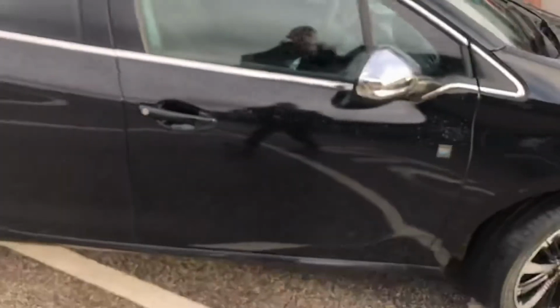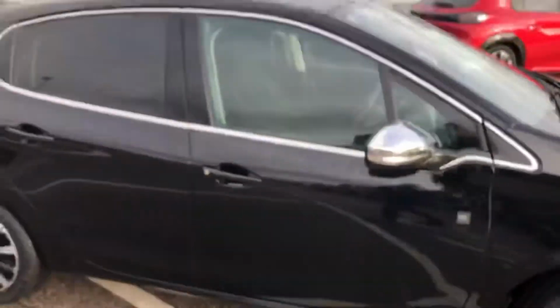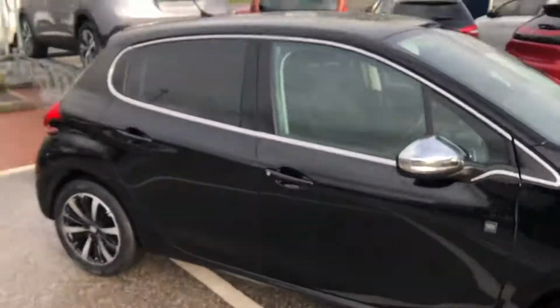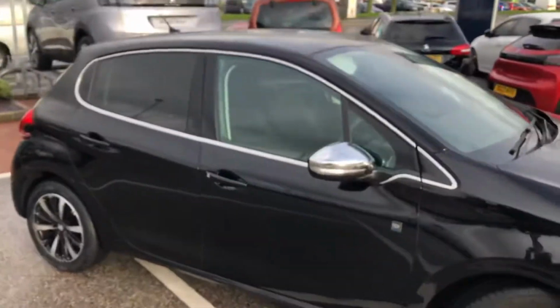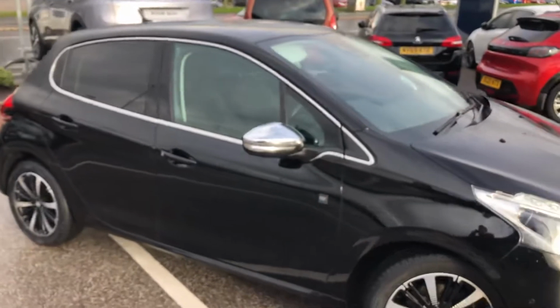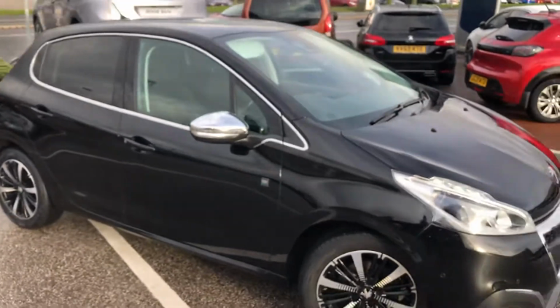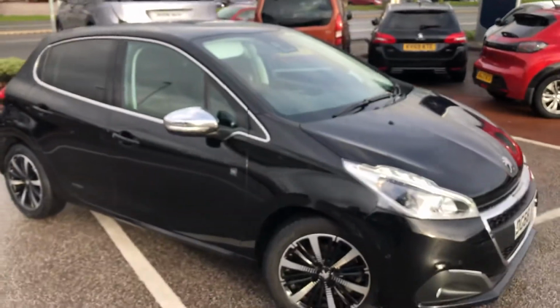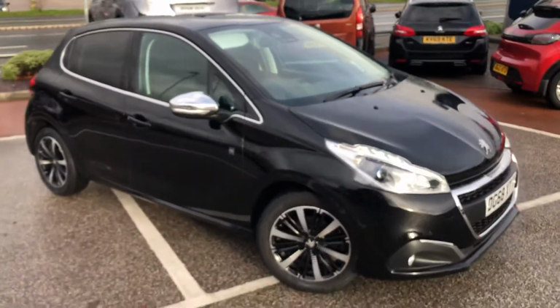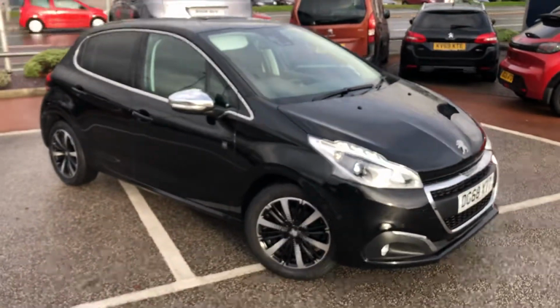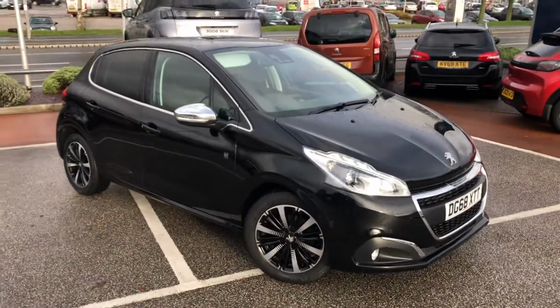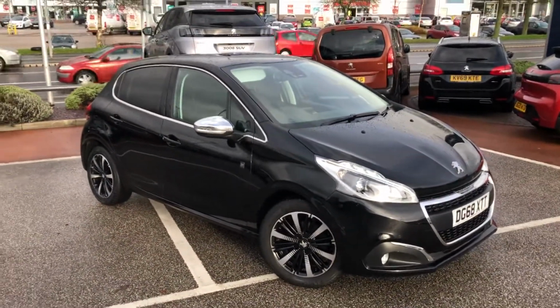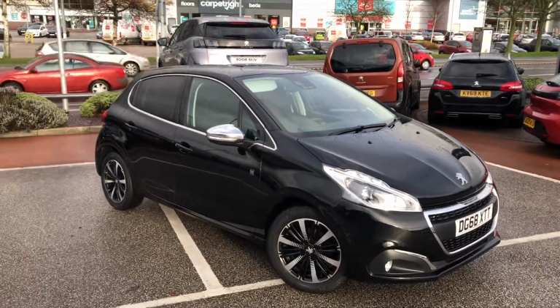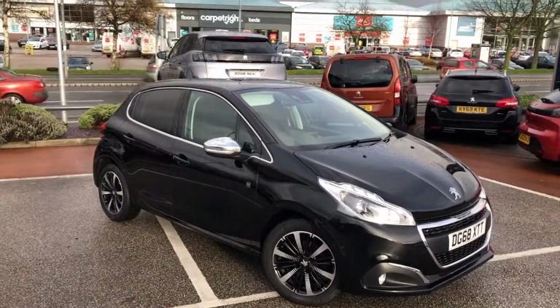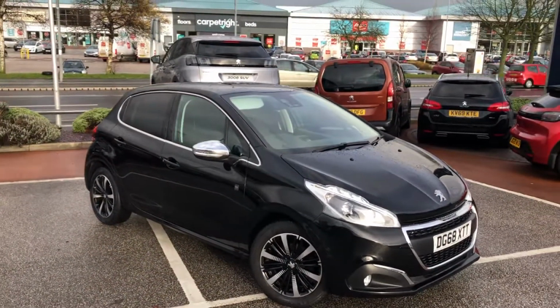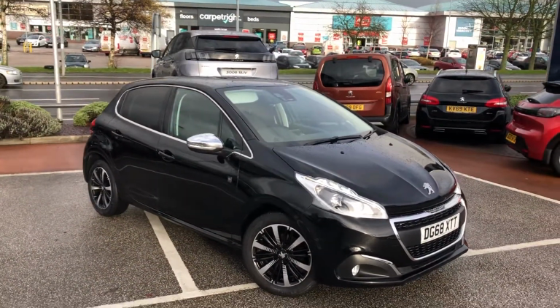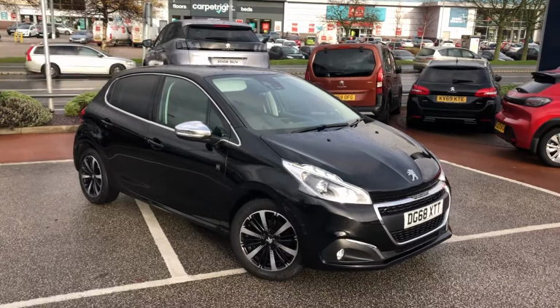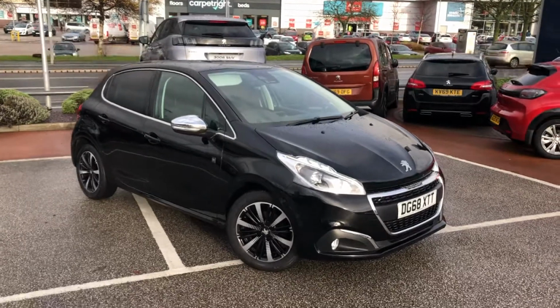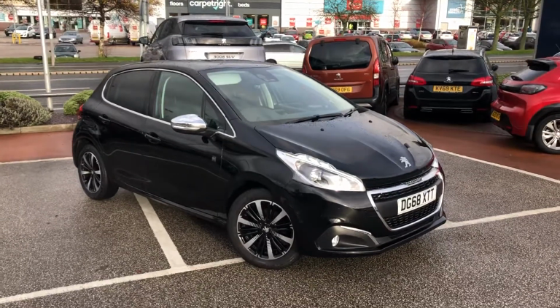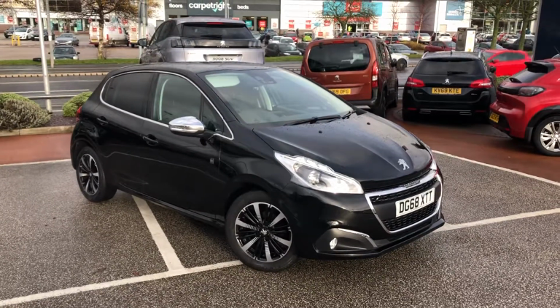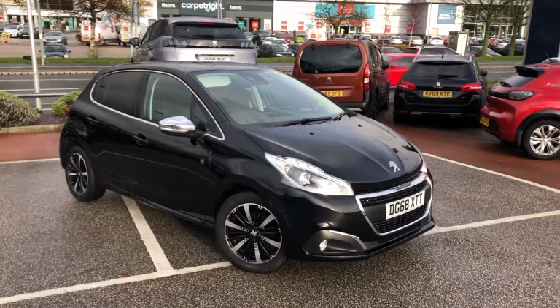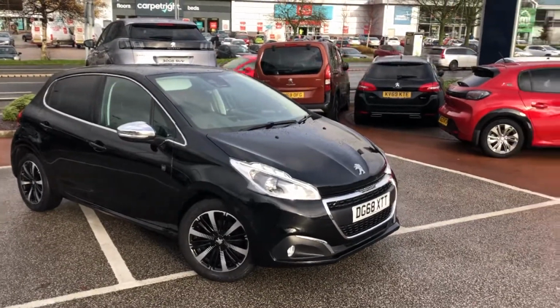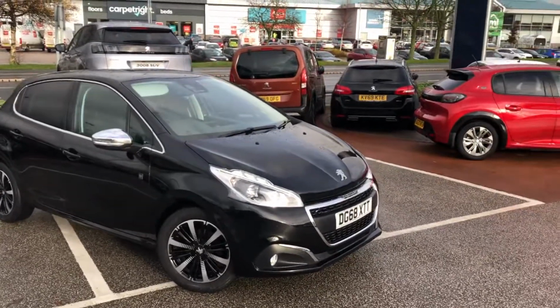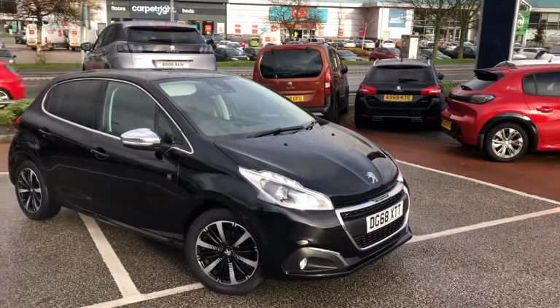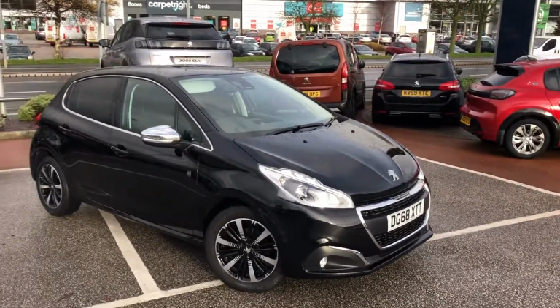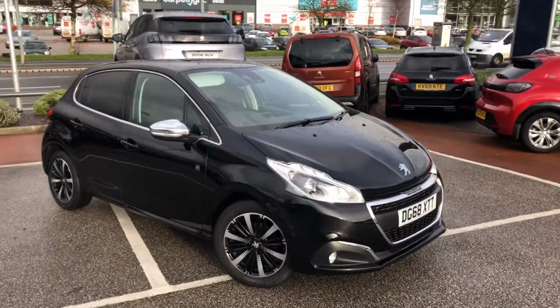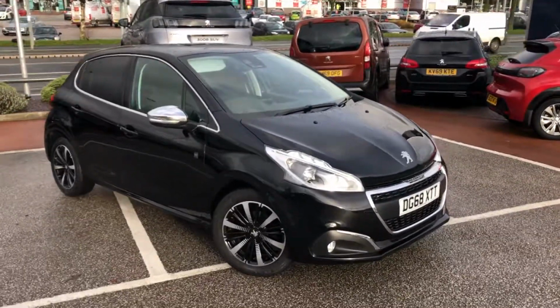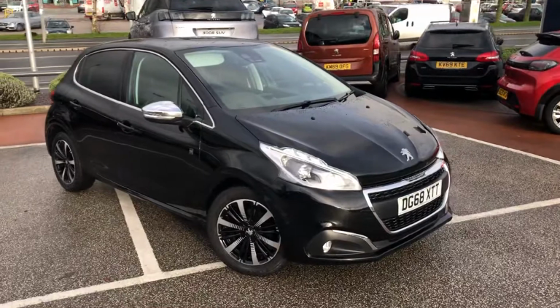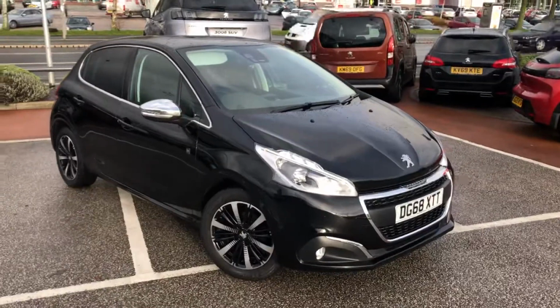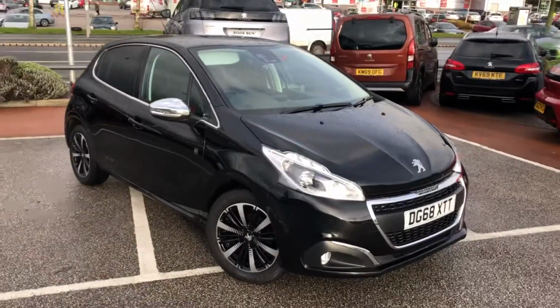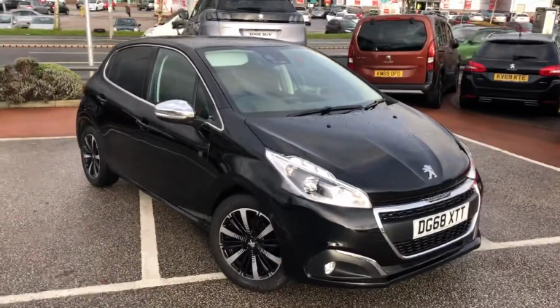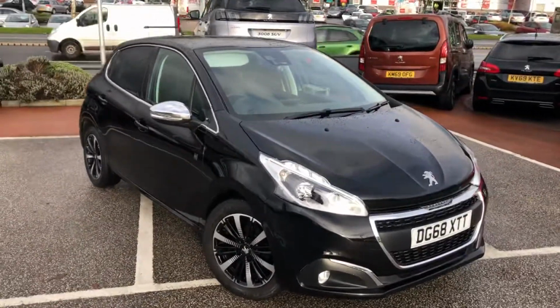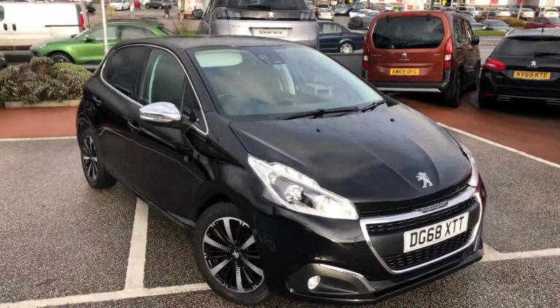If you are interested in this gorgeous Peugeot 208 Tech Edition, then please call 01244 398 600, where our sales executives will be able to go into even more detail. Thank you and have a good day.